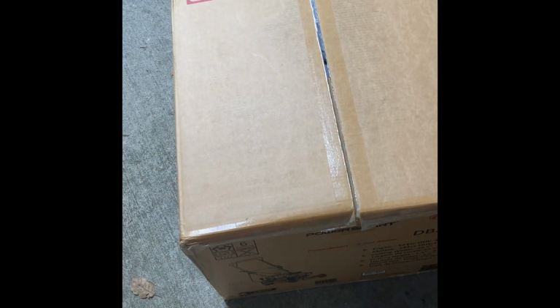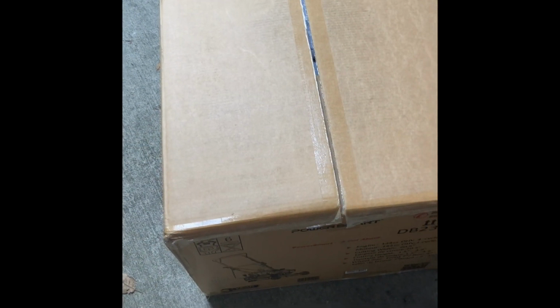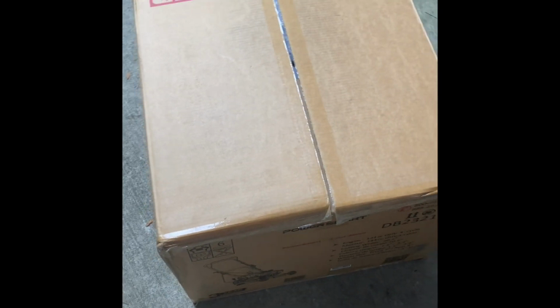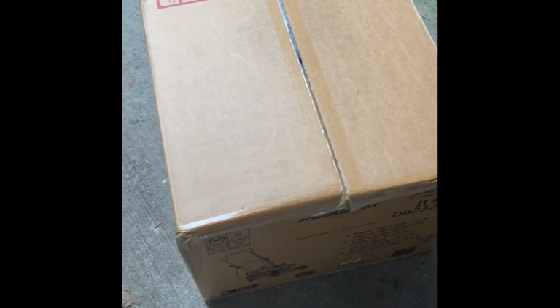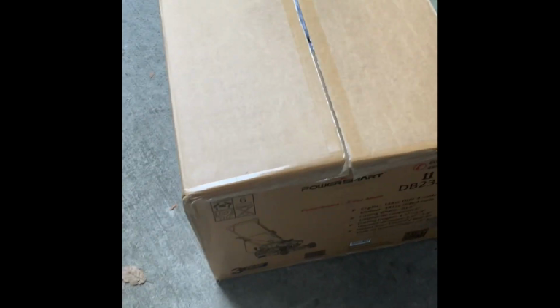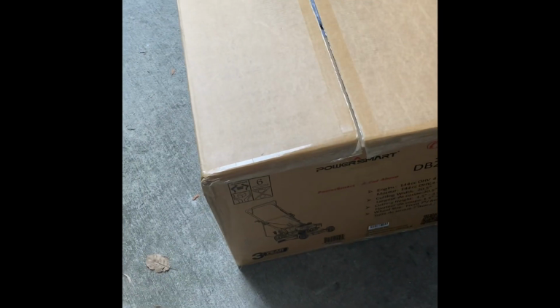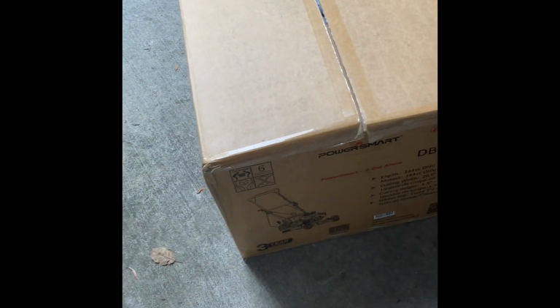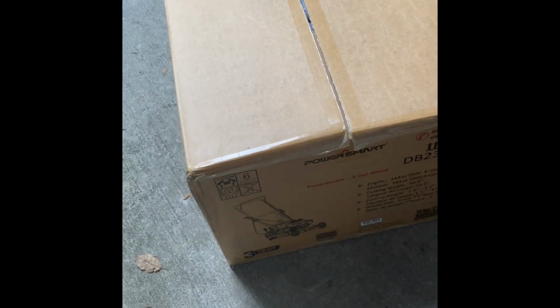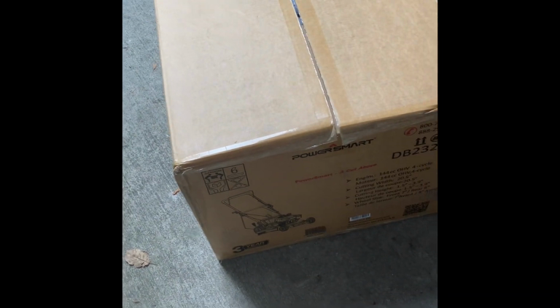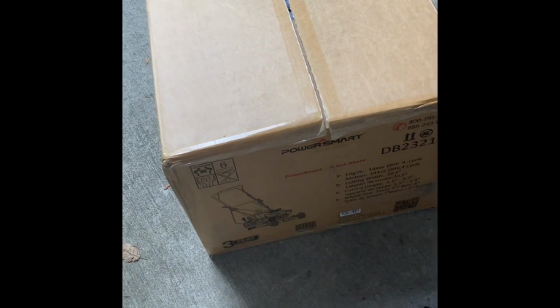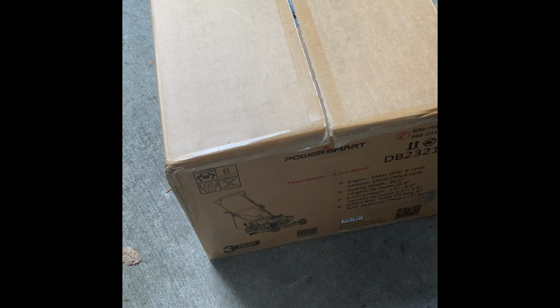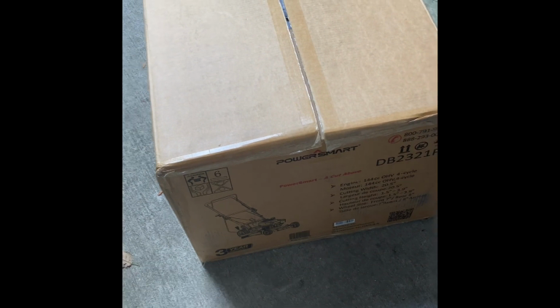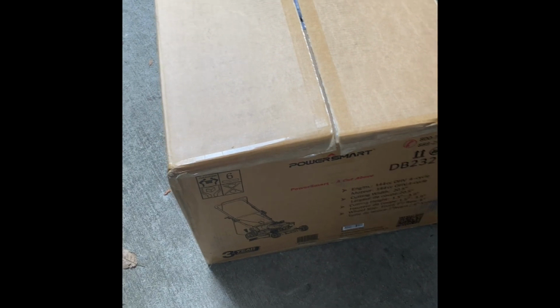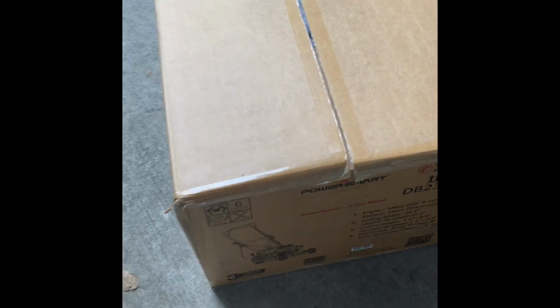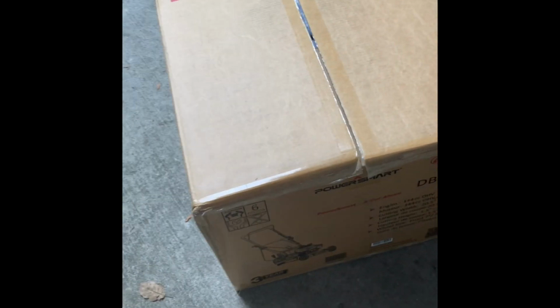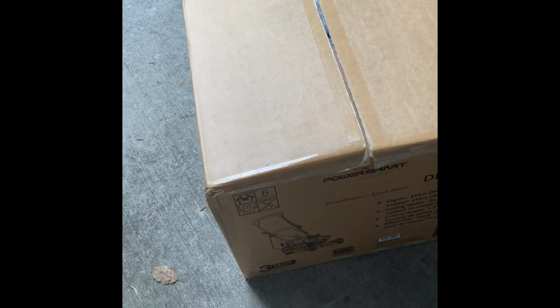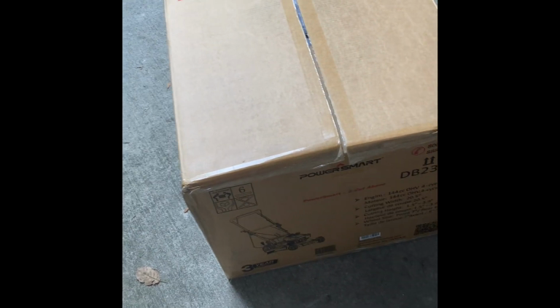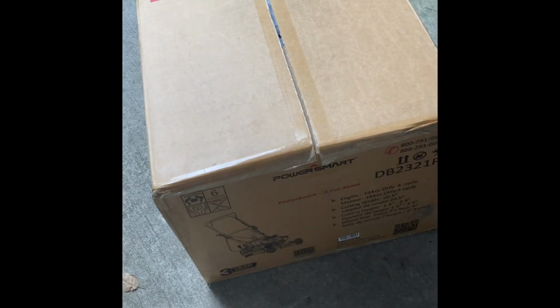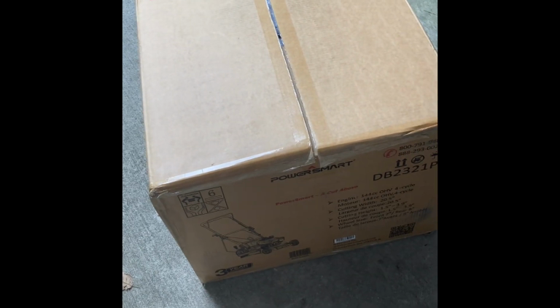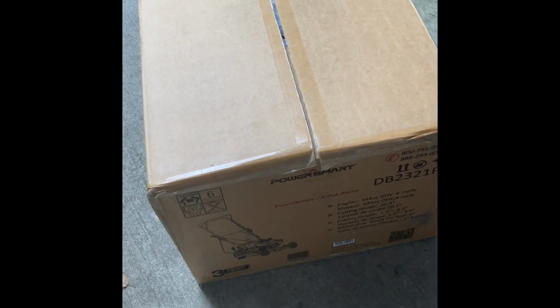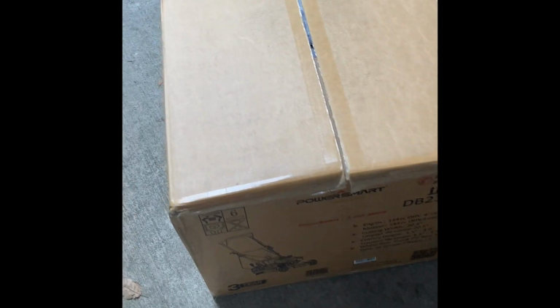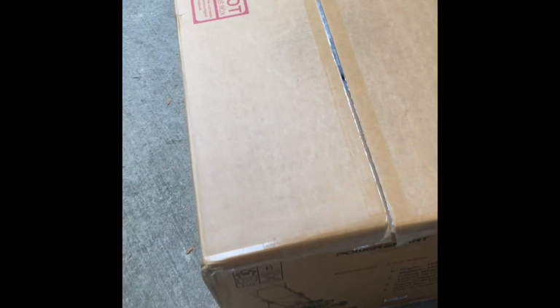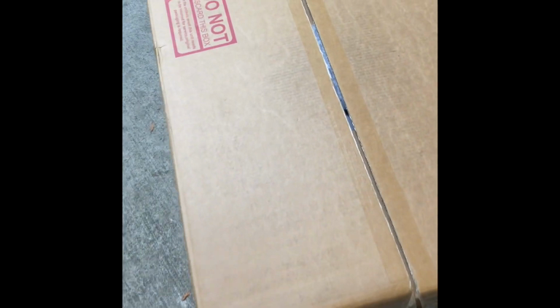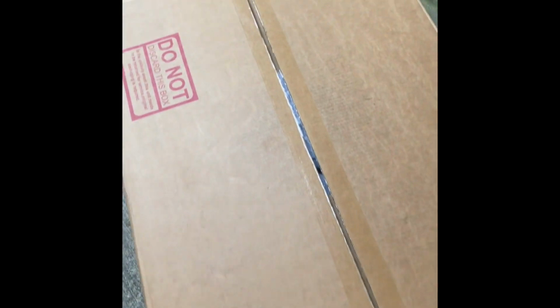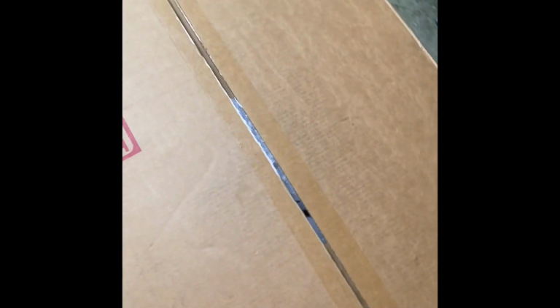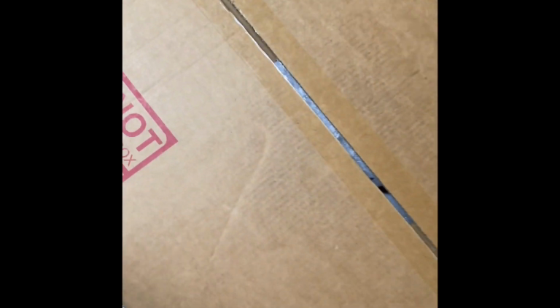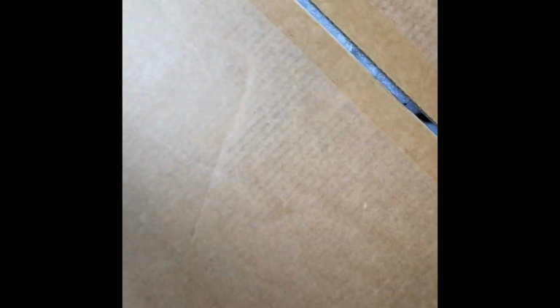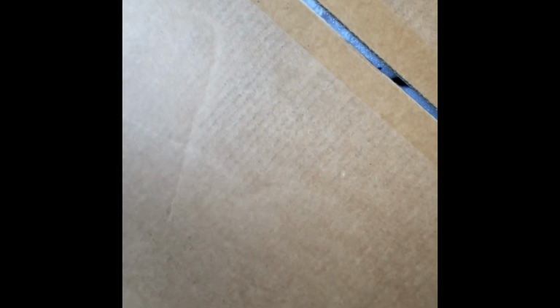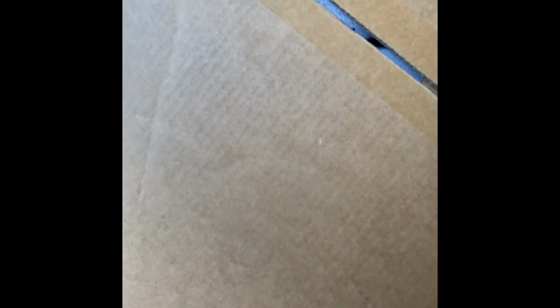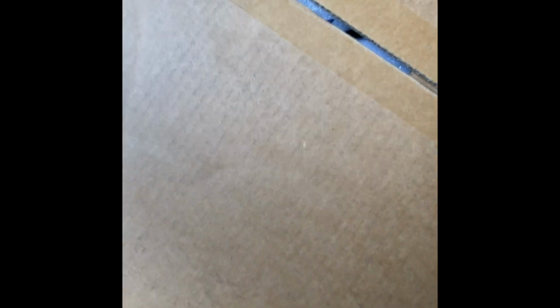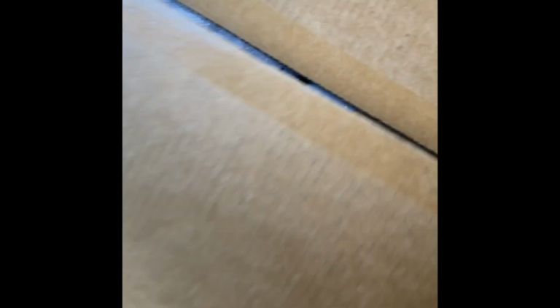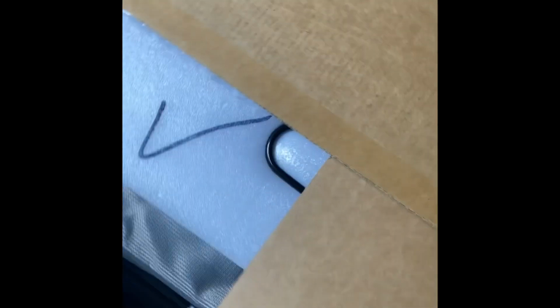What's going on you two? About to do the unboxing of this PowerSmart 144cc 4-cycle mower. Got it off Amazon. Let's see what we got.